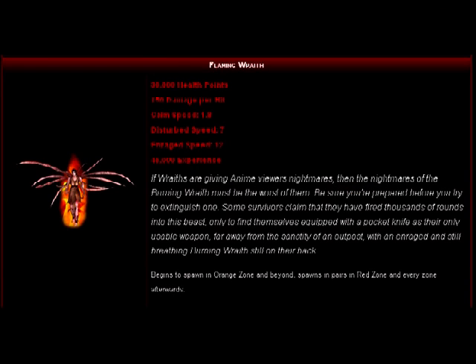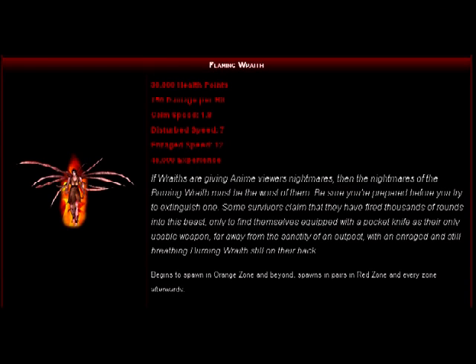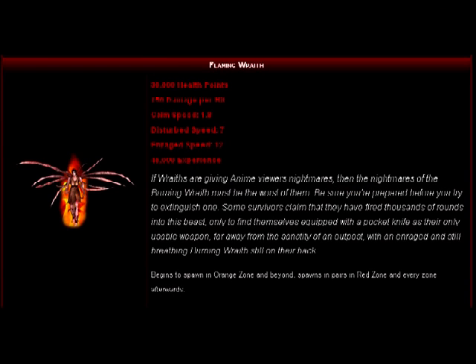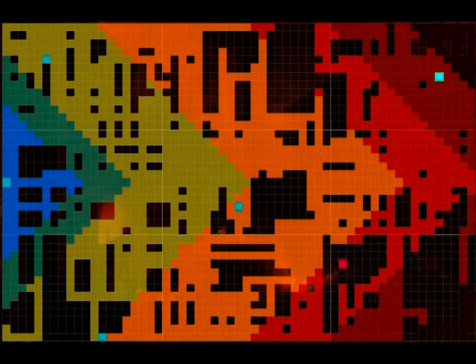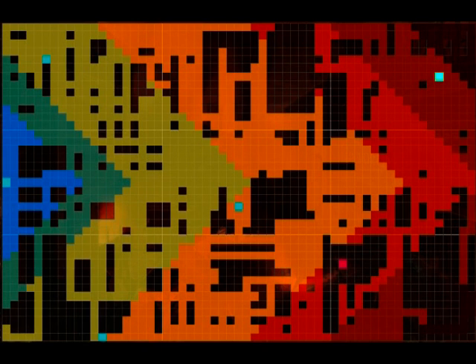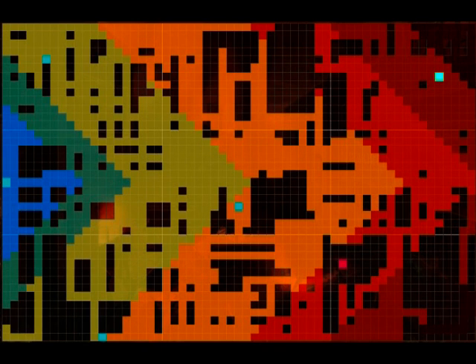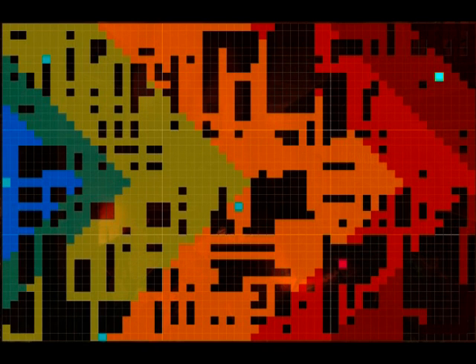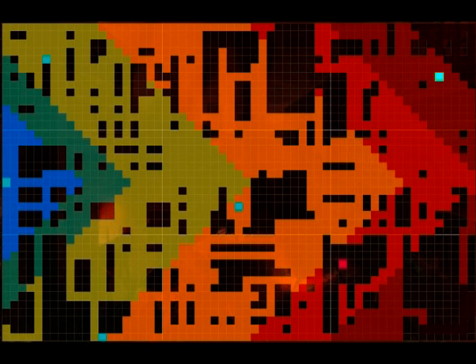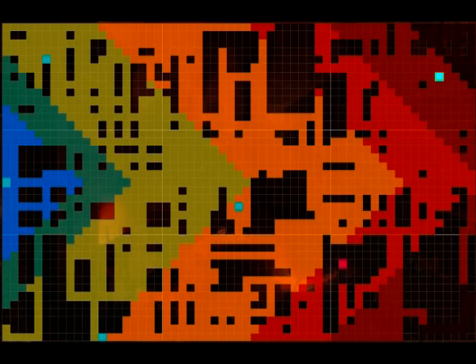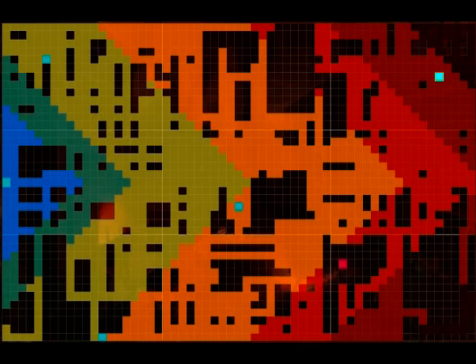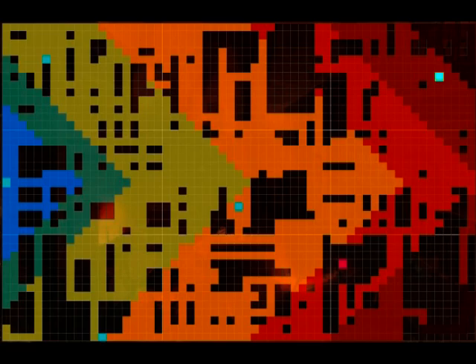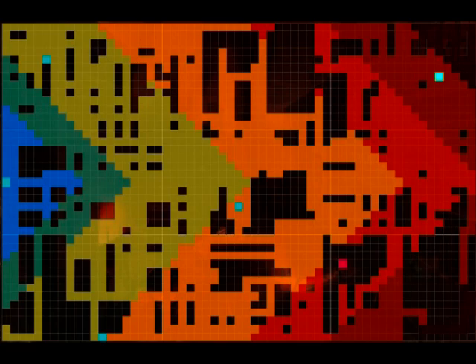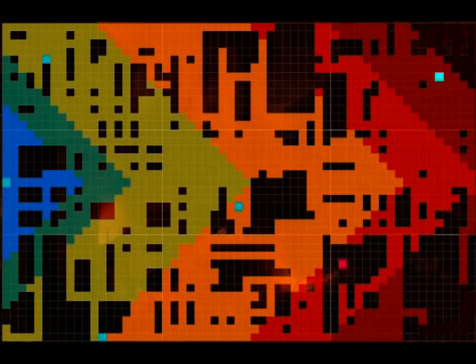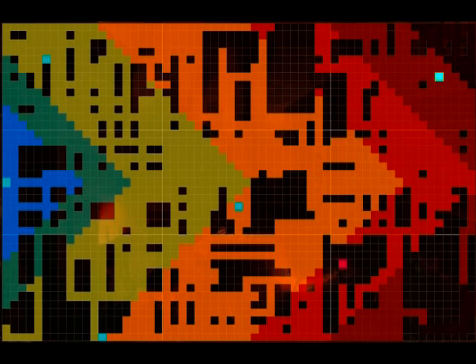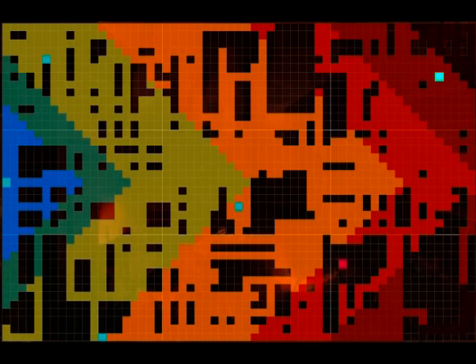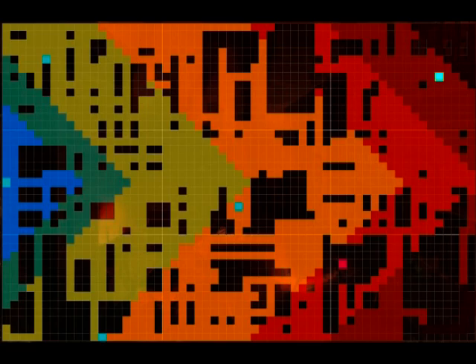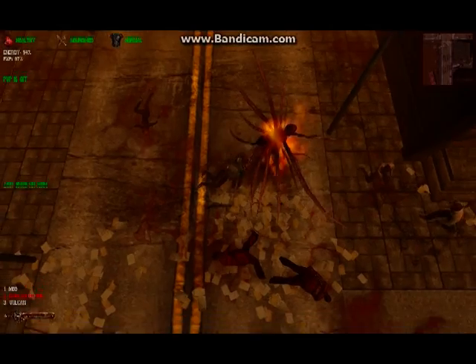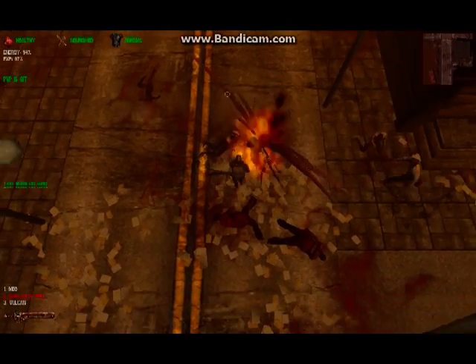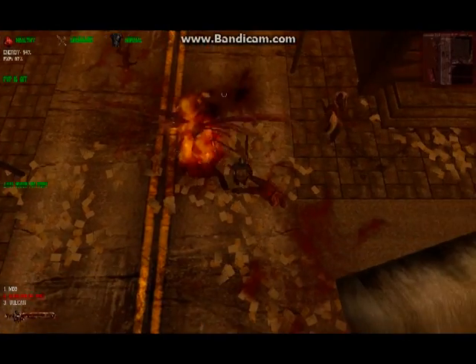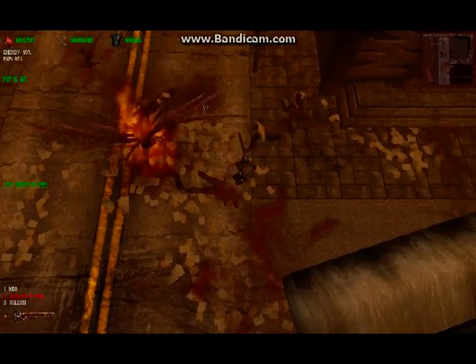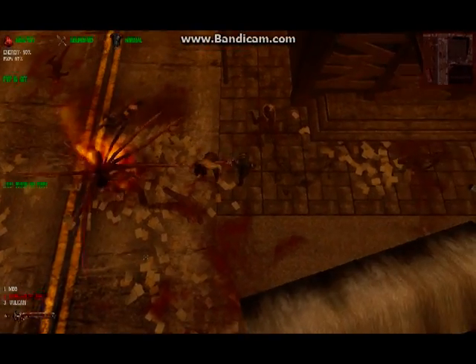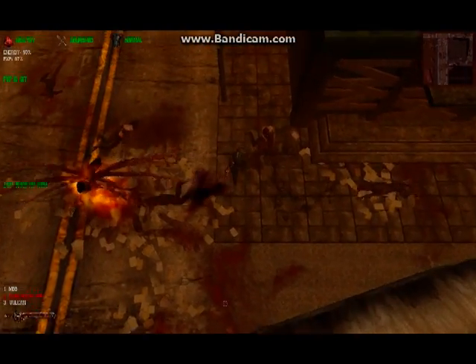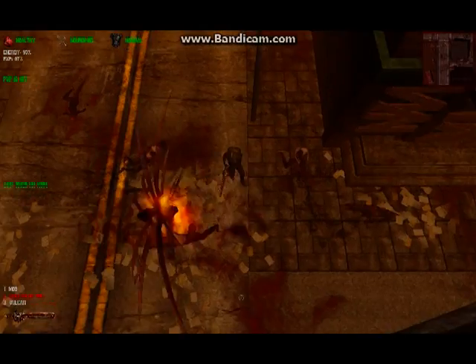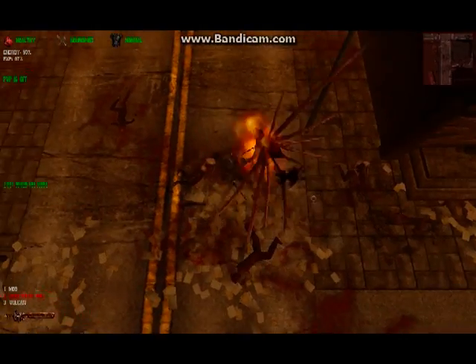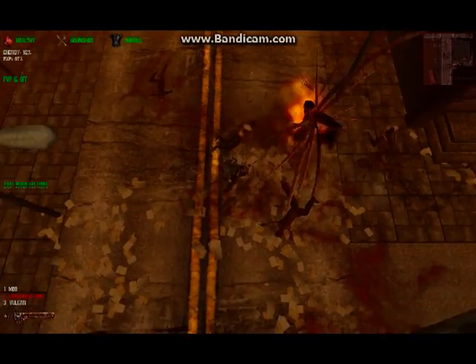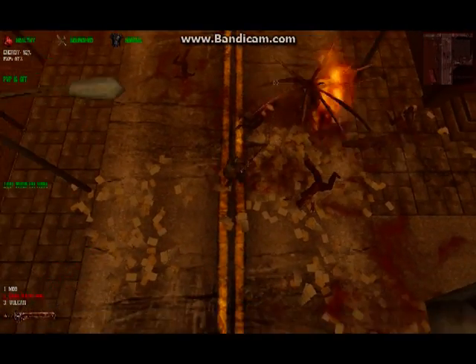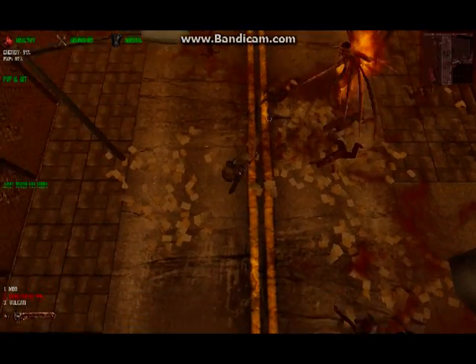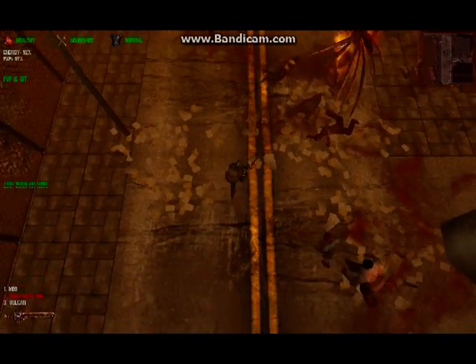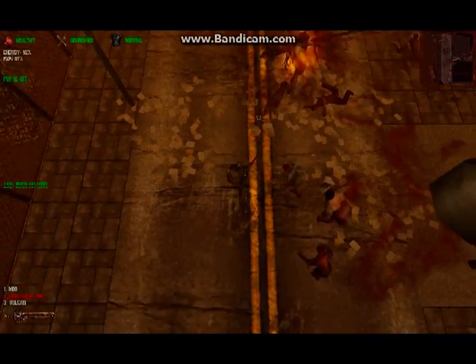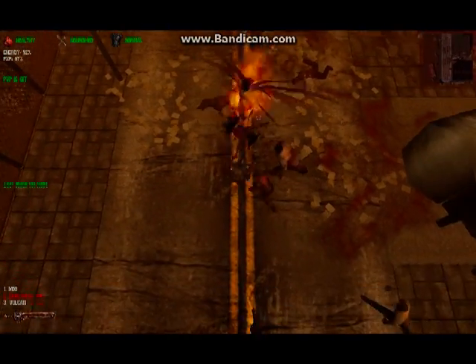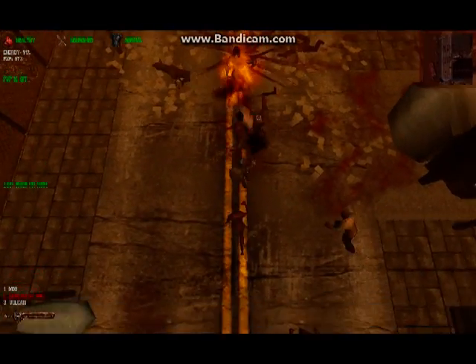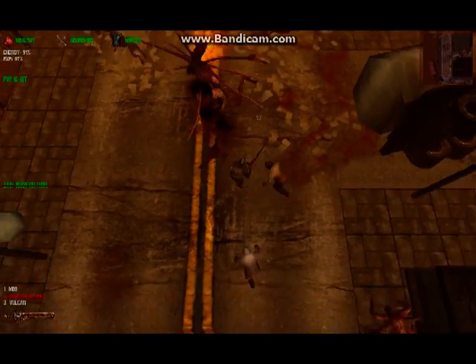Flaming Wraiths appear in the orange zones around Fort Pastor and all zones farther east in Fairview. Like all flaming bosses, flaming wraiths are stronger, faster versions of their non-flaming cousins.